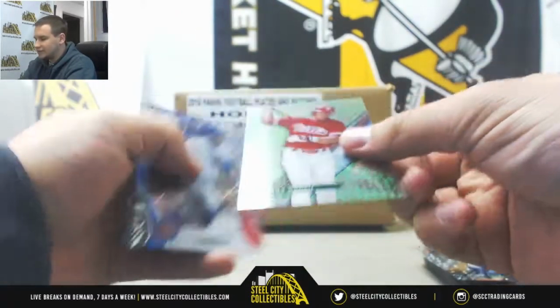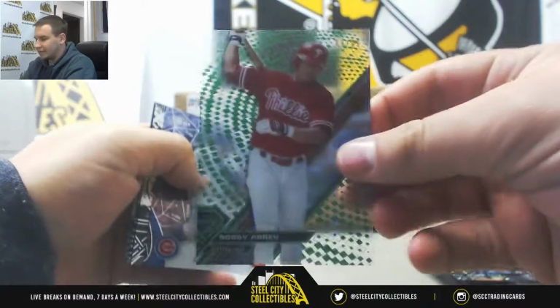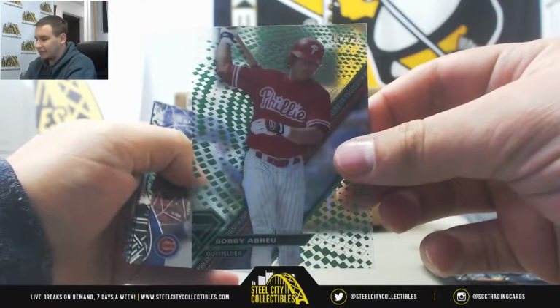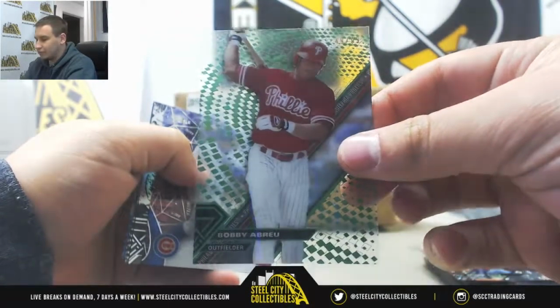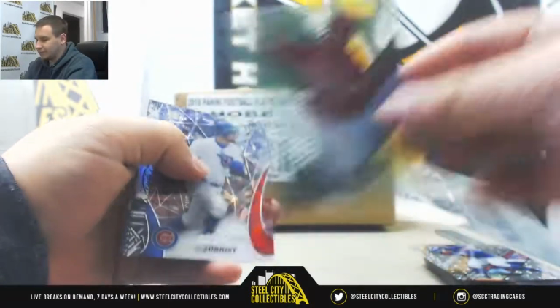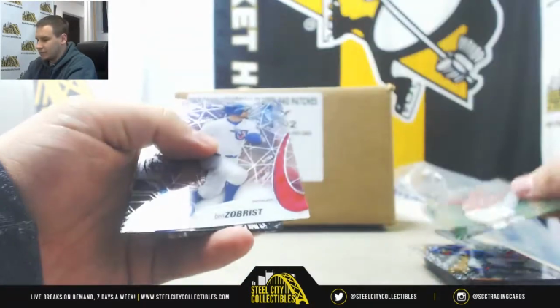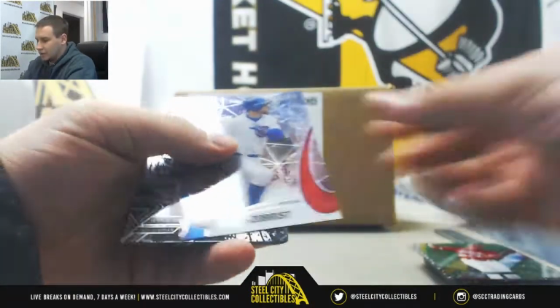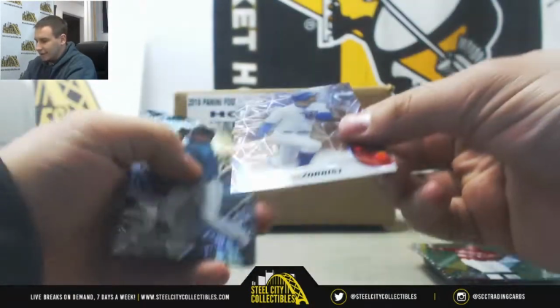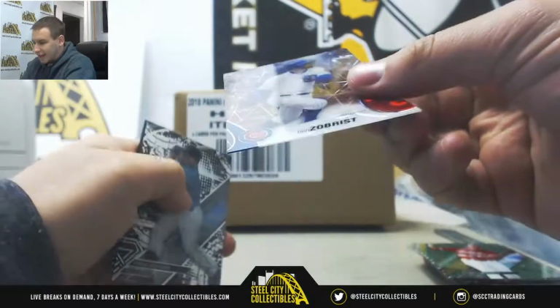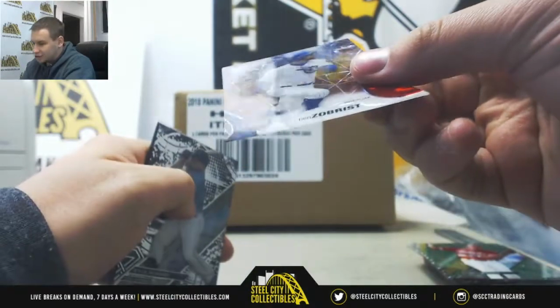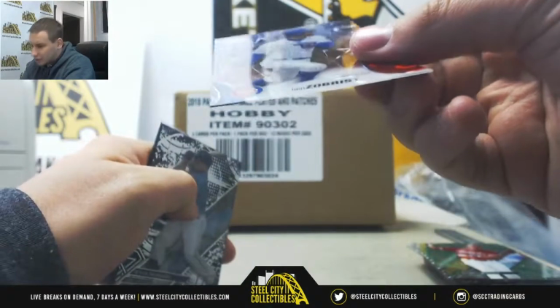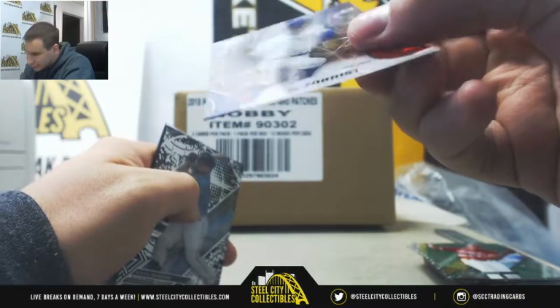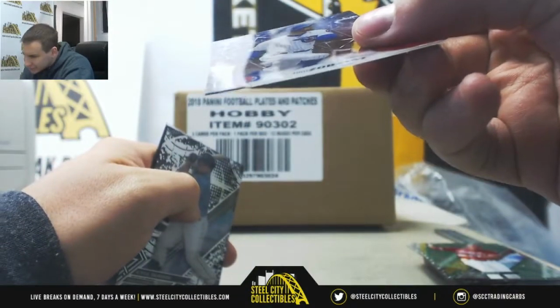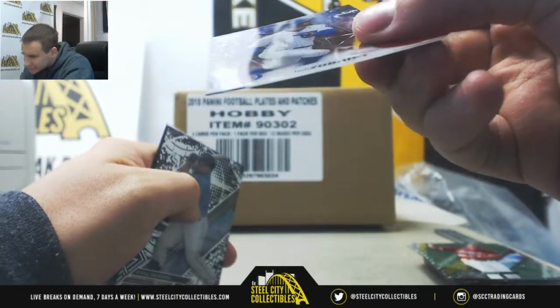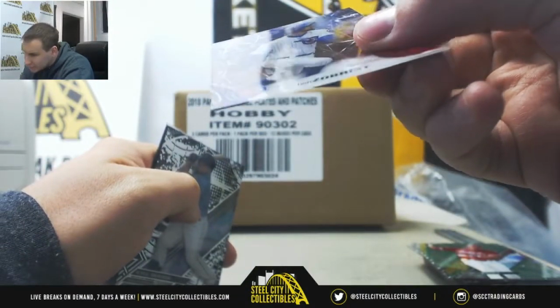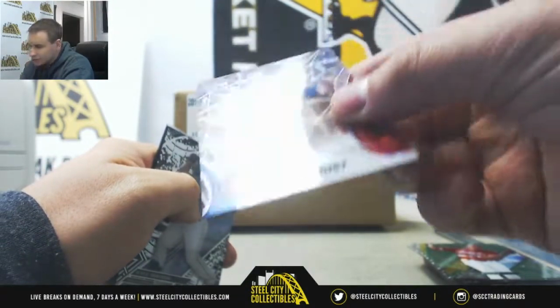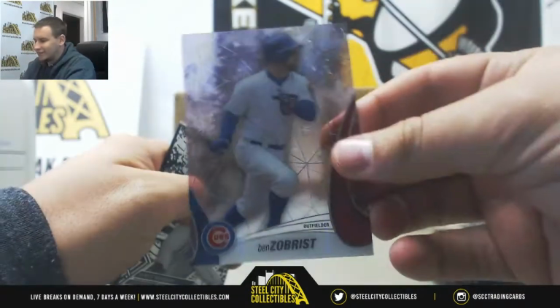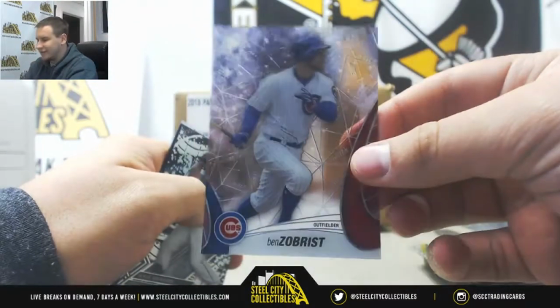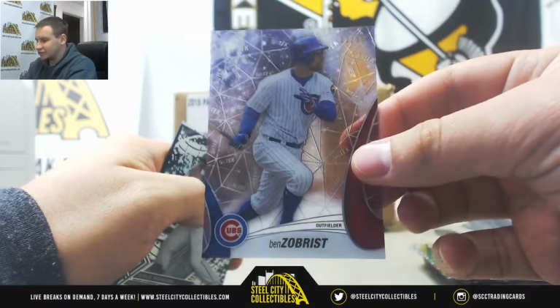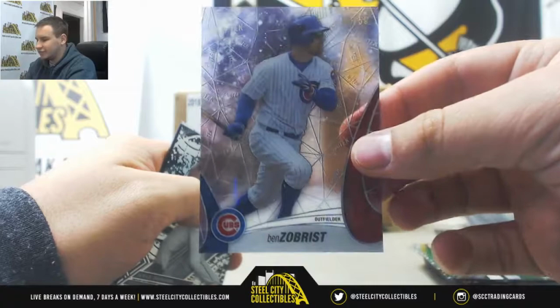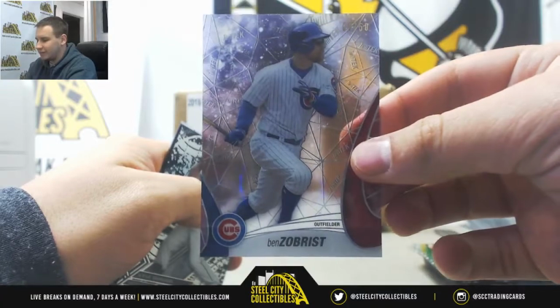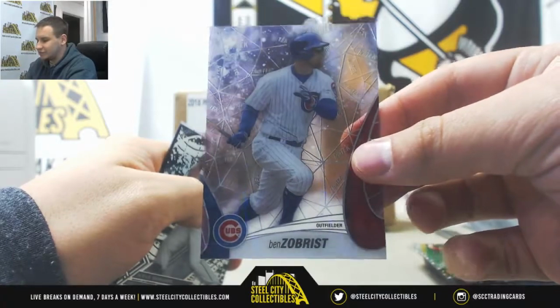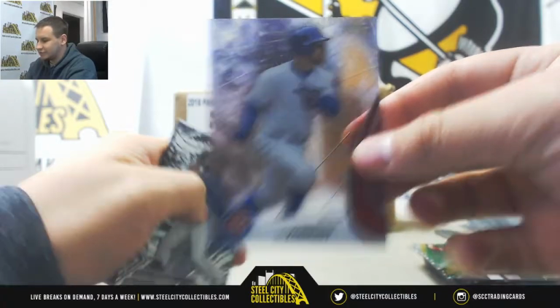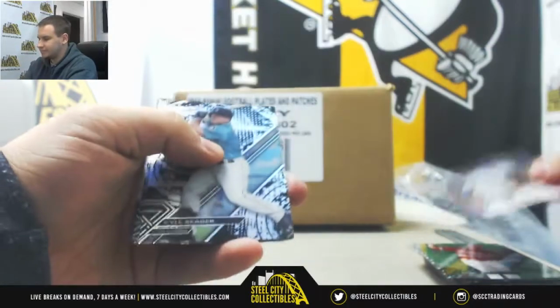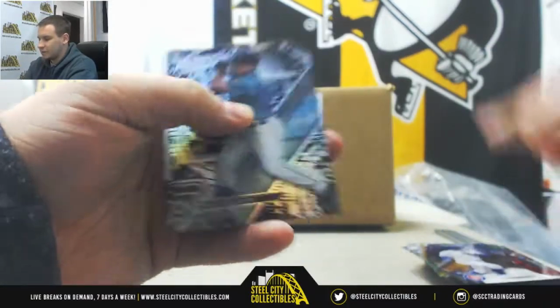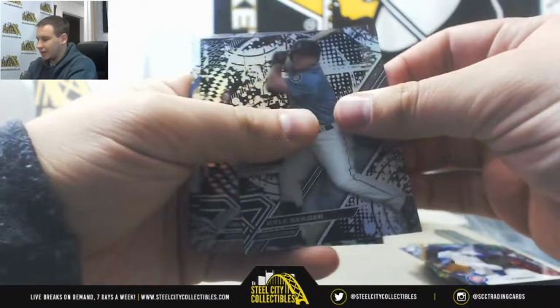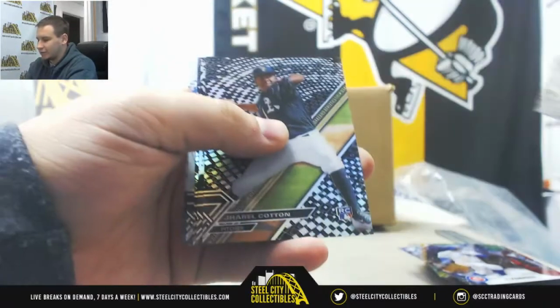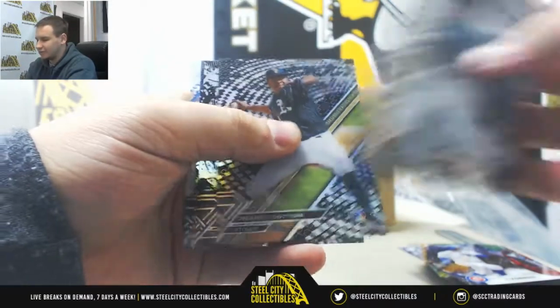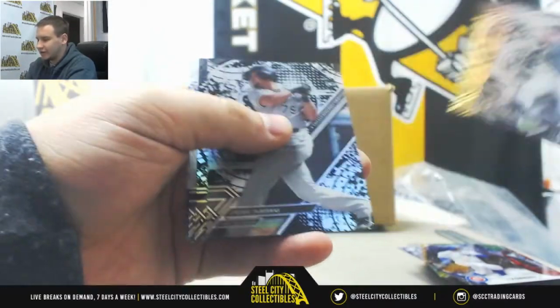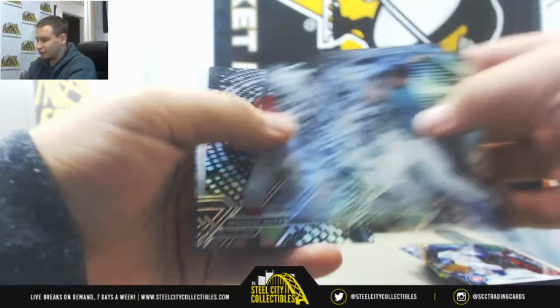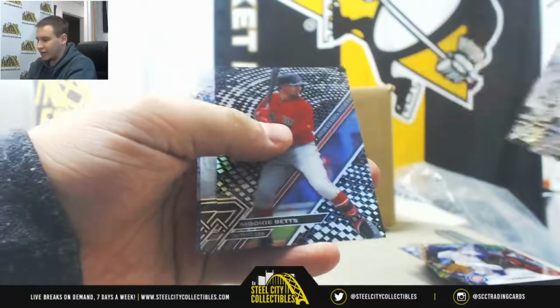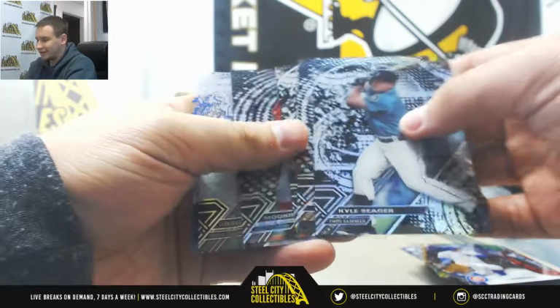299 Bobby Abreu, and we've got a Twilatek insert, 2 of 50, Ben Zobrist. Black Parallel: Seager, Abreu, and Betts.